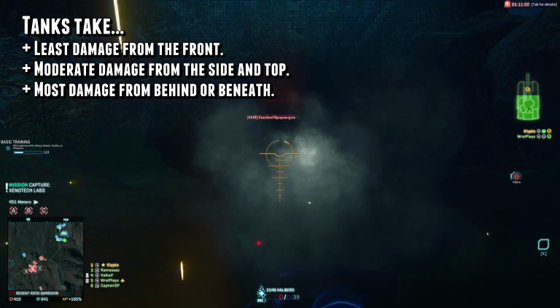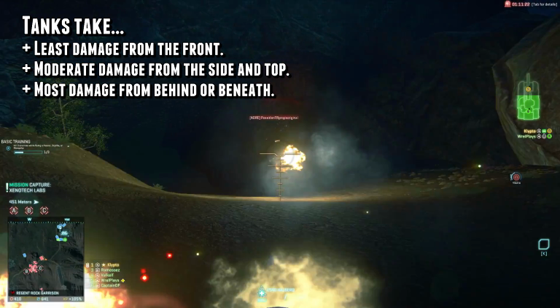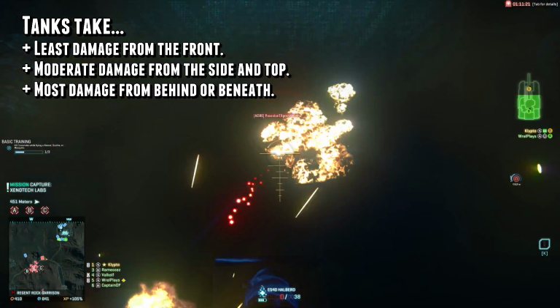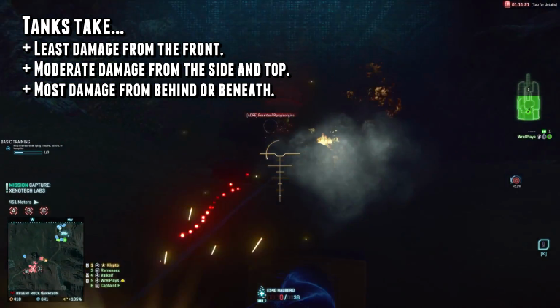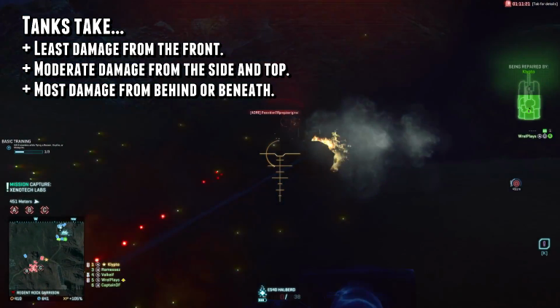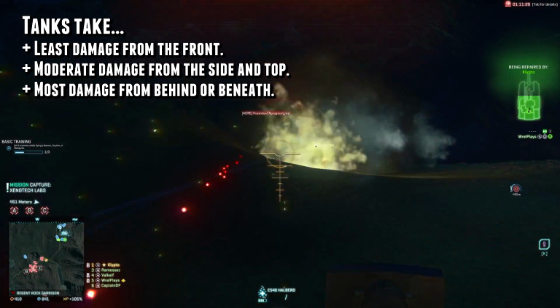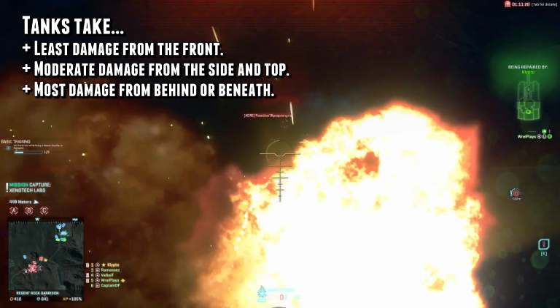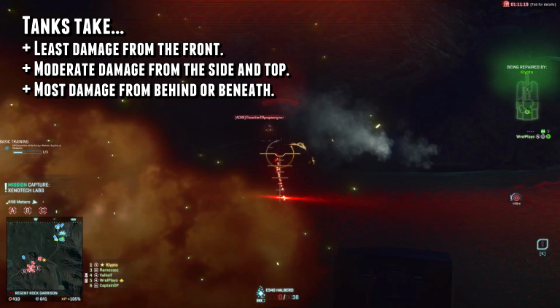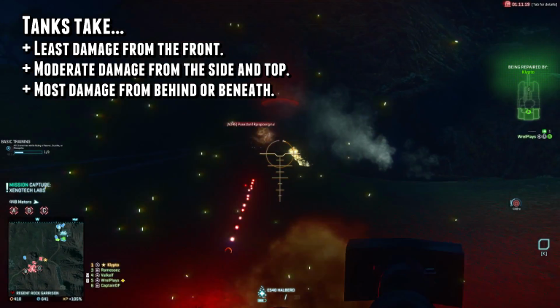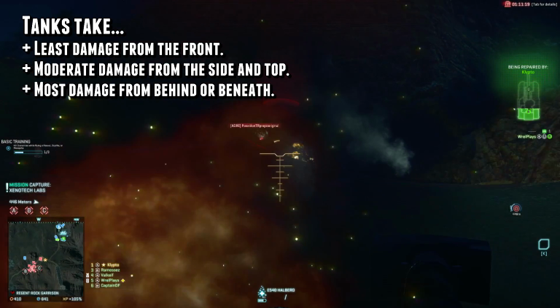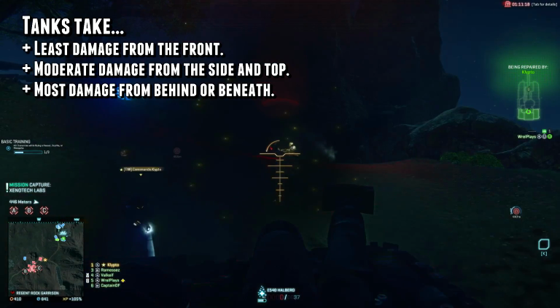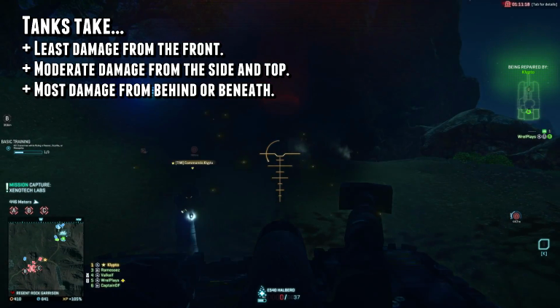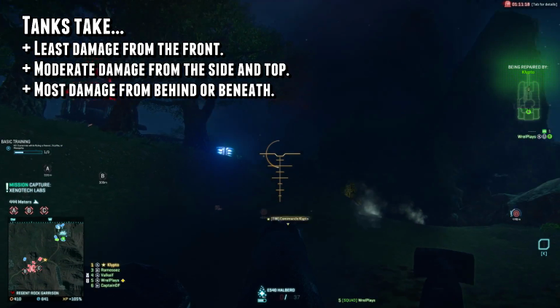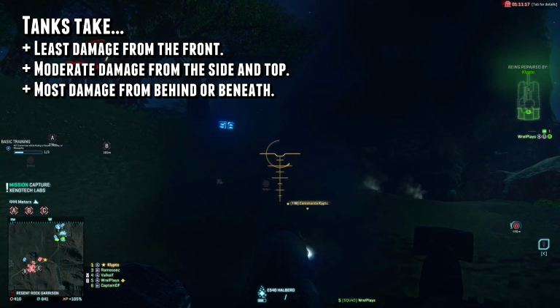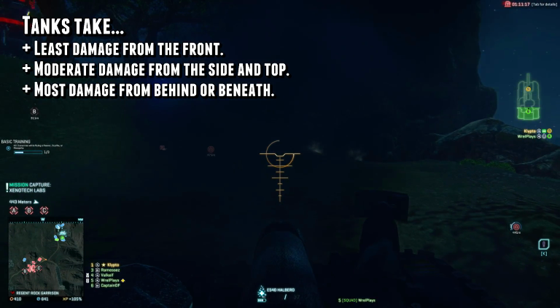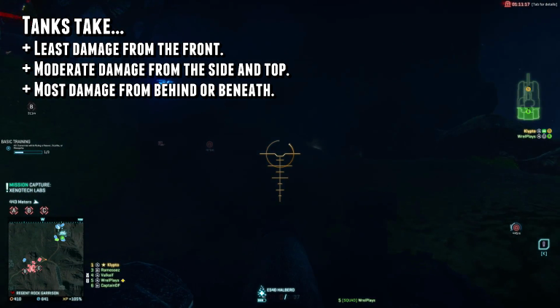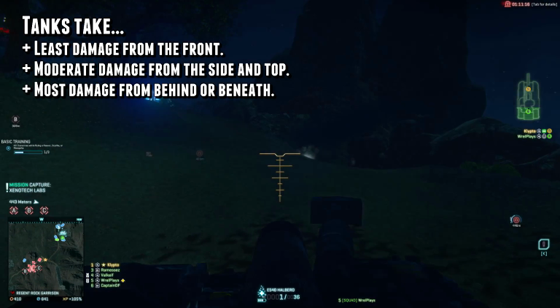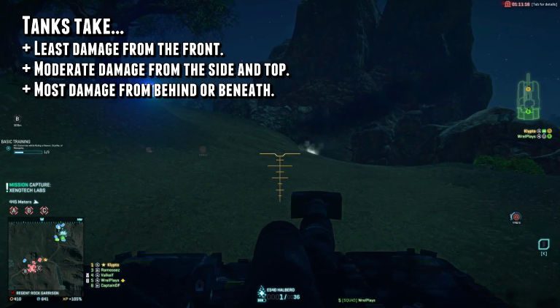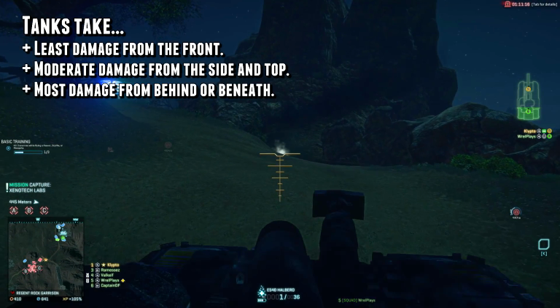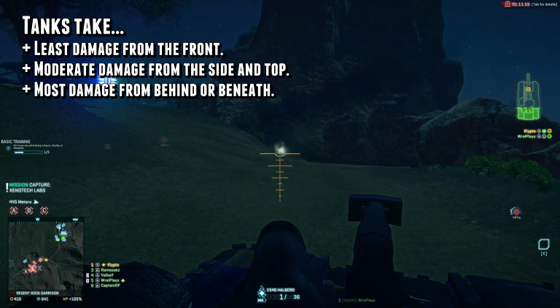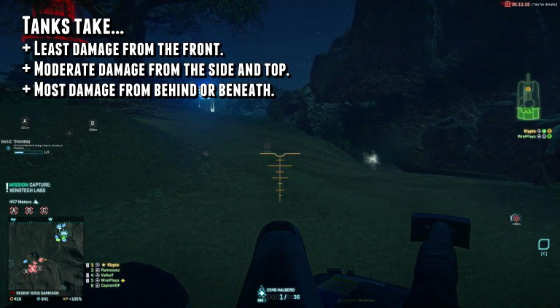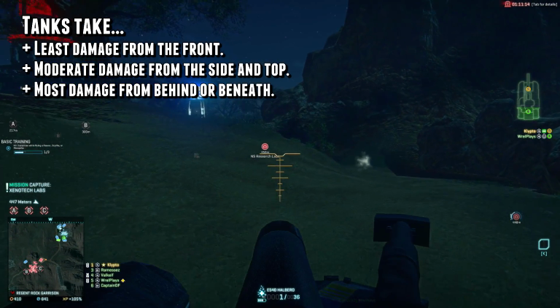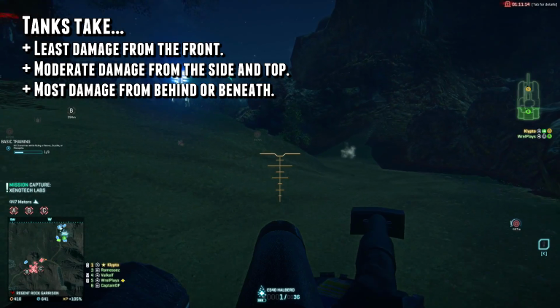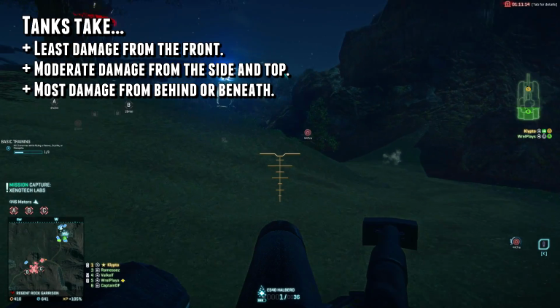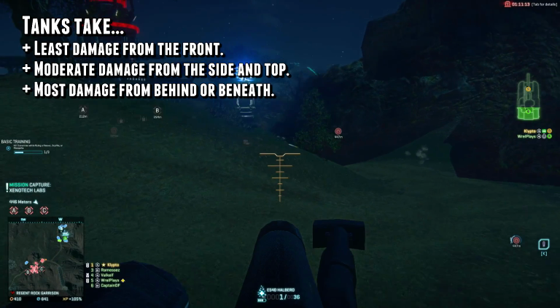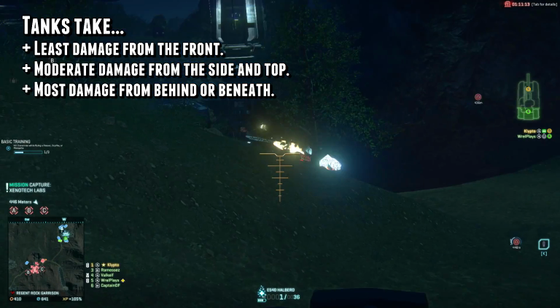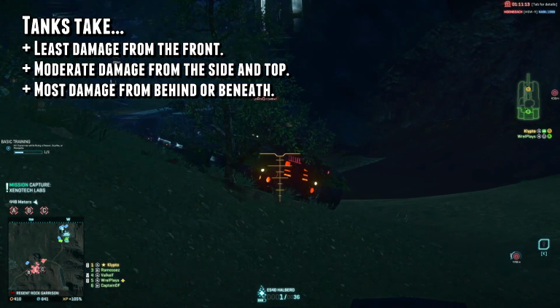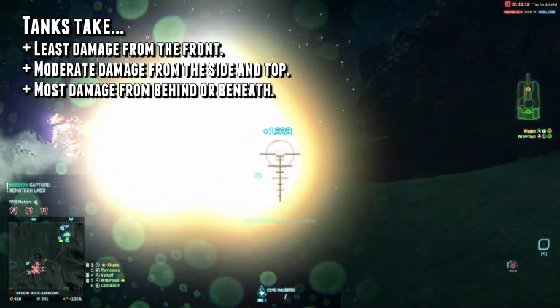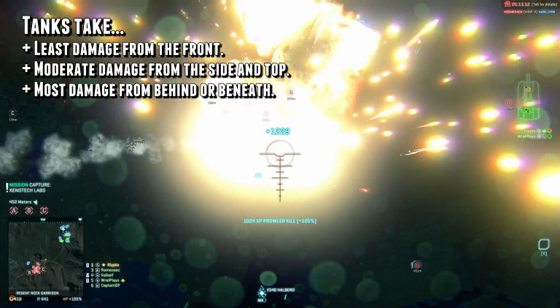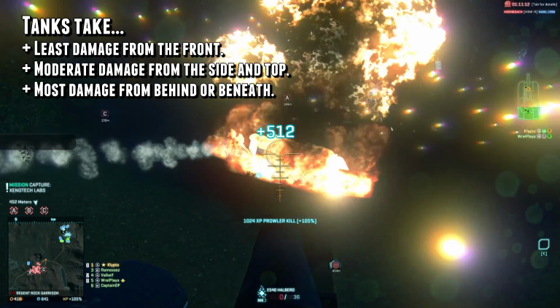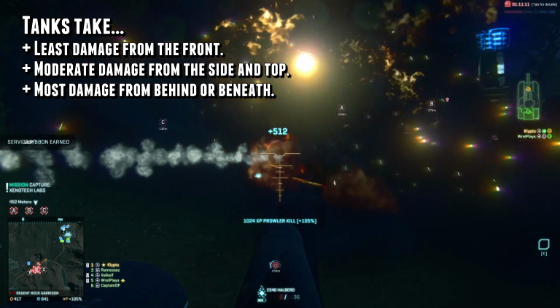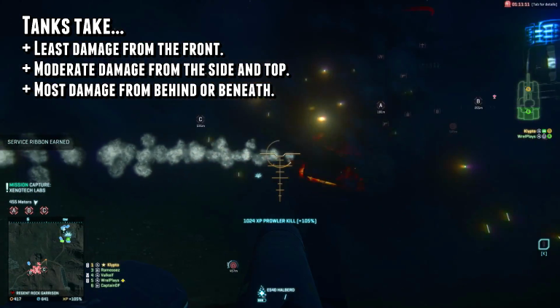So to minimize the damage you're going to be taking from, let's say, a rocket, it's not necessary to actually have the rocket hit you in the front of the tank. You've just got to keep your target within that 90 degree frontal cone.